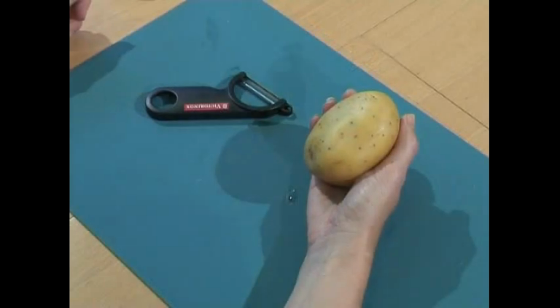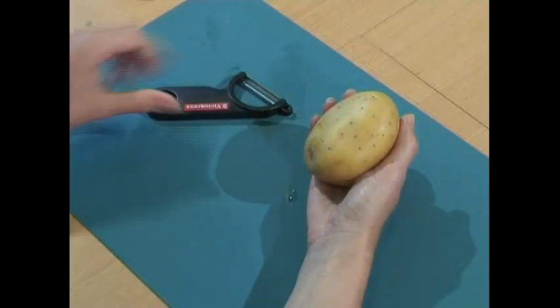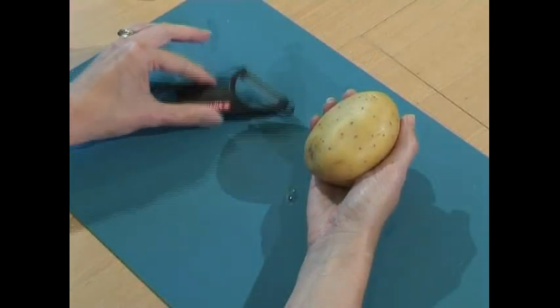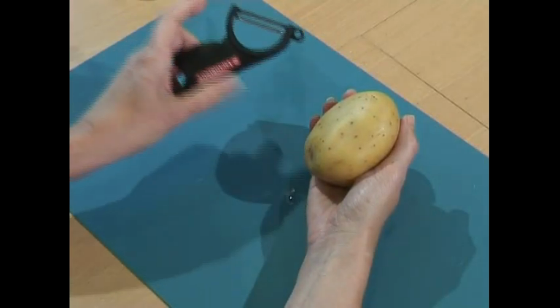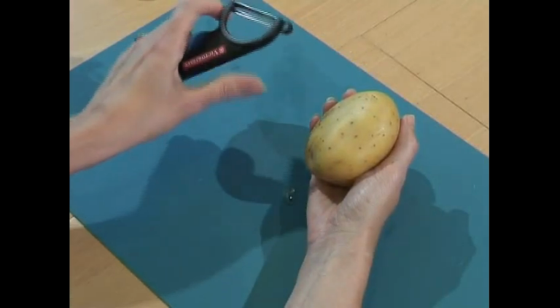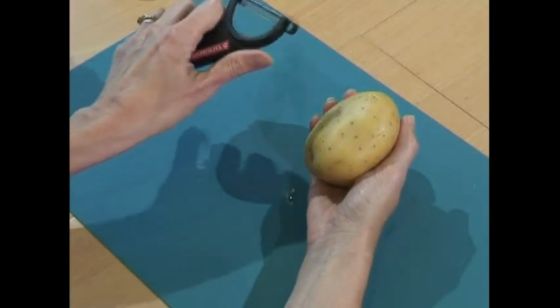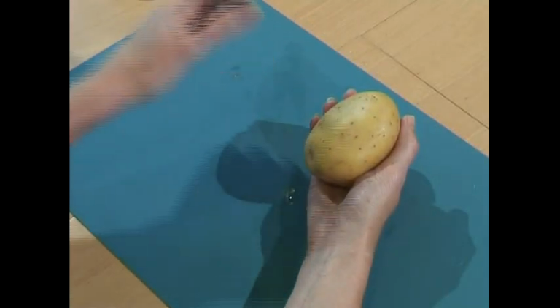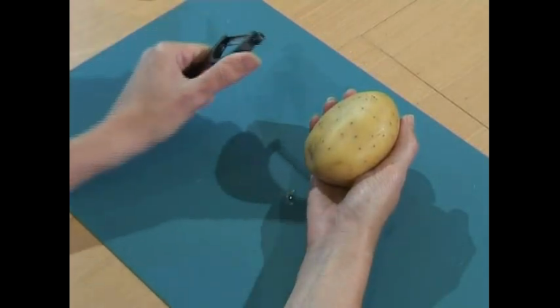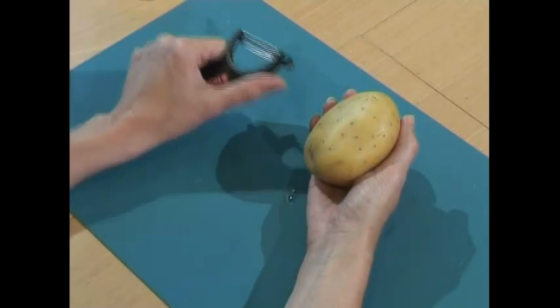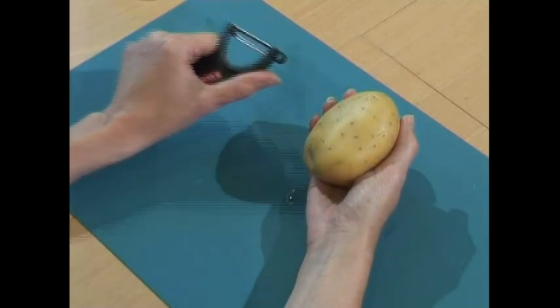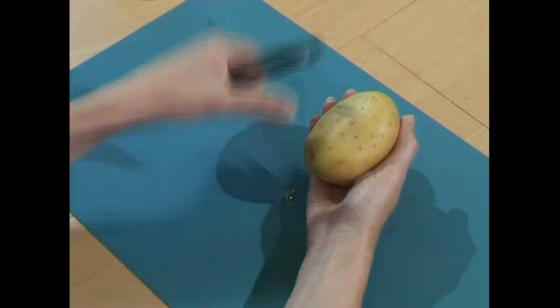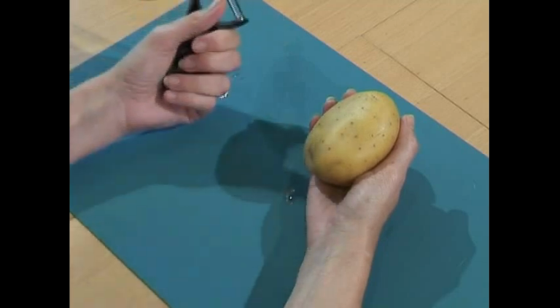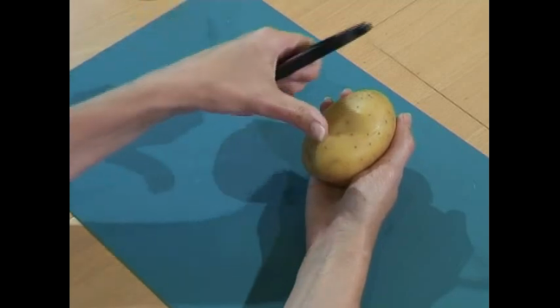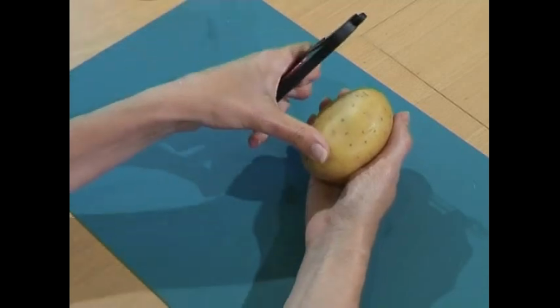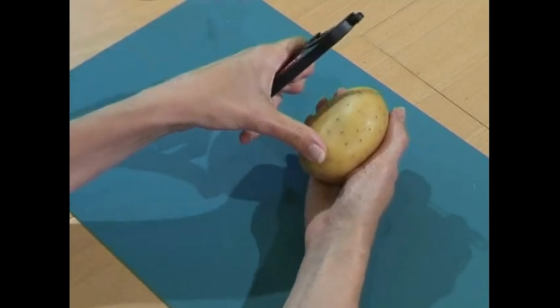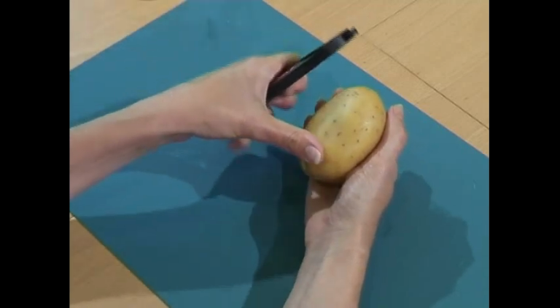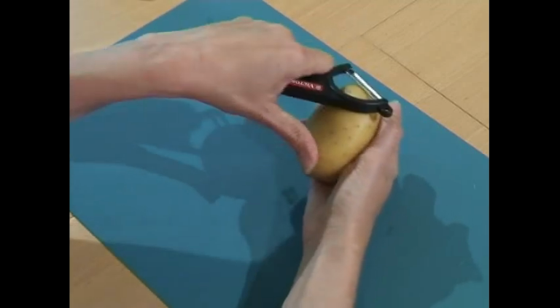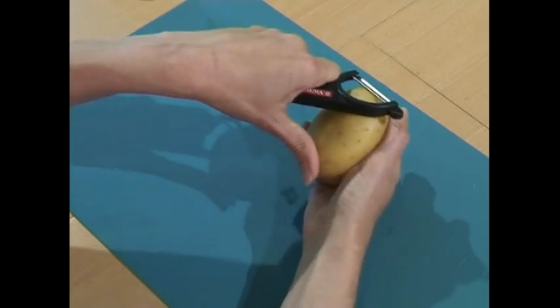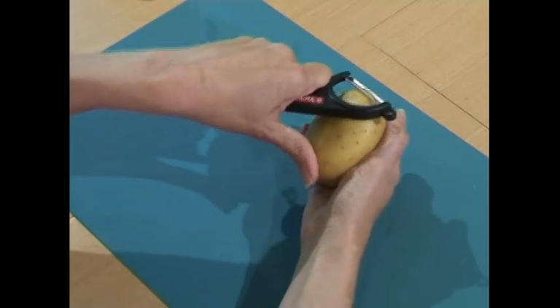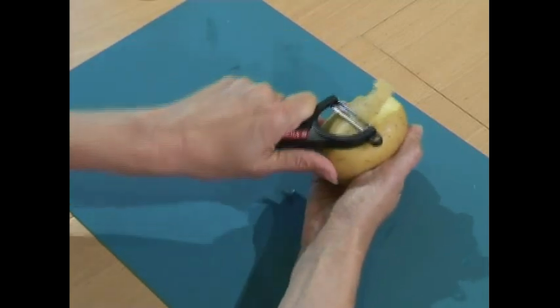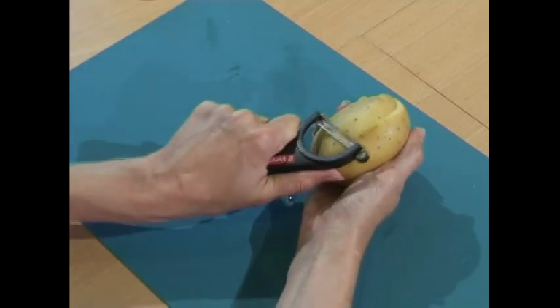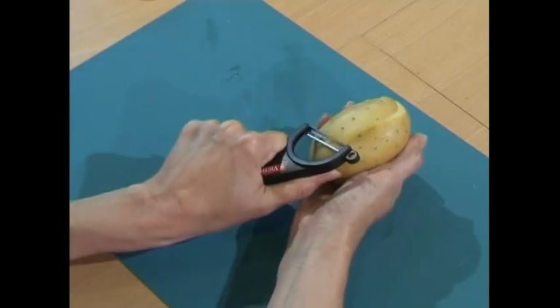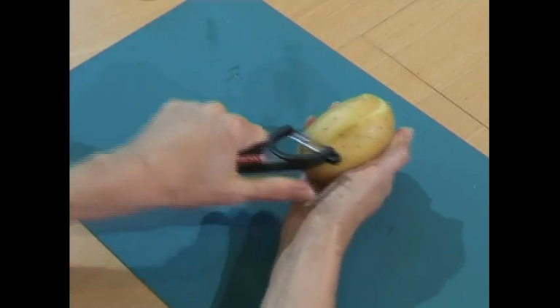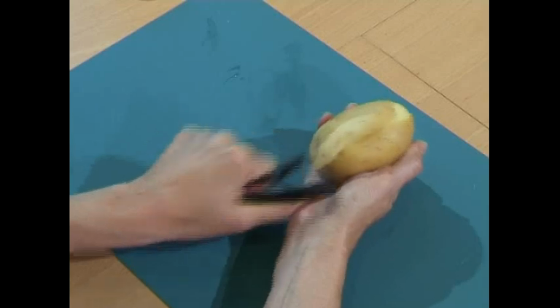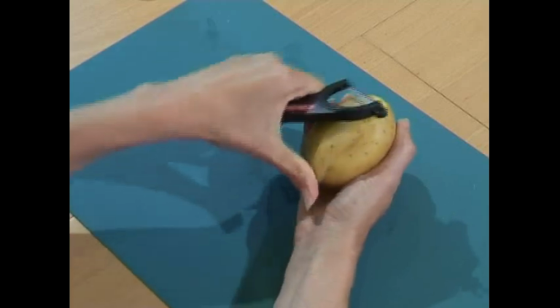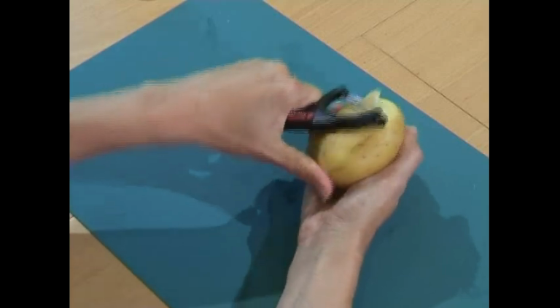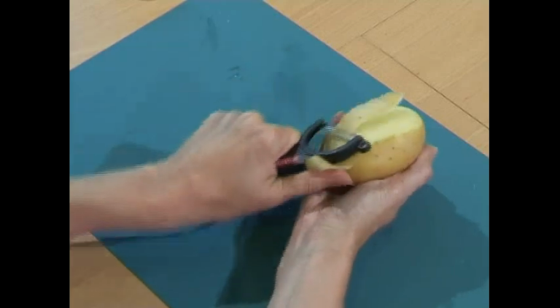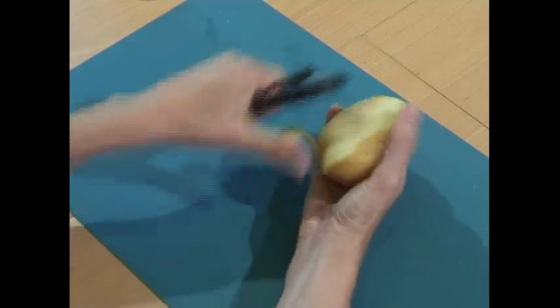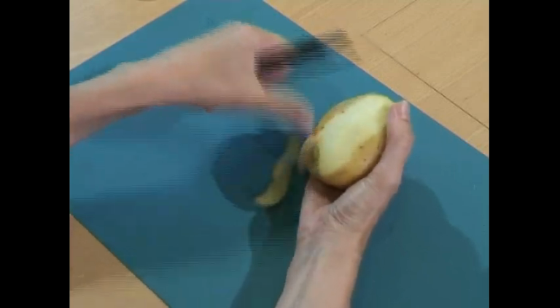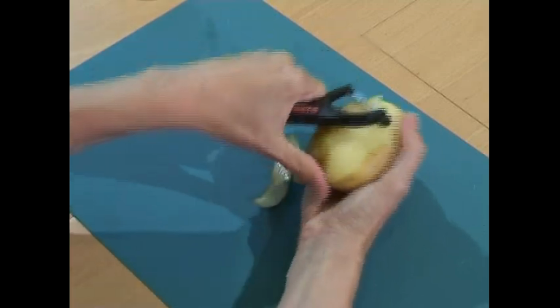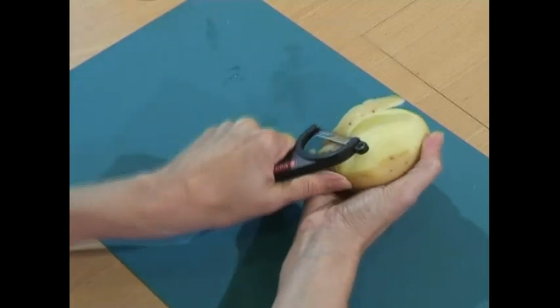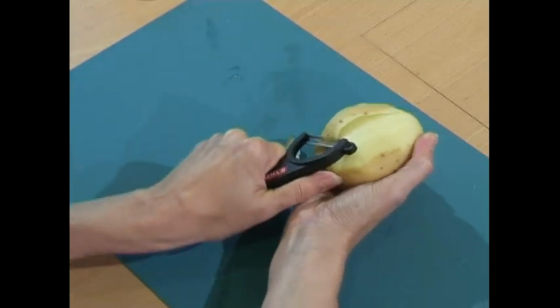A left-handed peeler fits comfortably in the left palm and the blade is set so that with the thumb resting on the potato or fruit, you can pull the peeler towards your hand, making it much more comfortable and efficient to use.